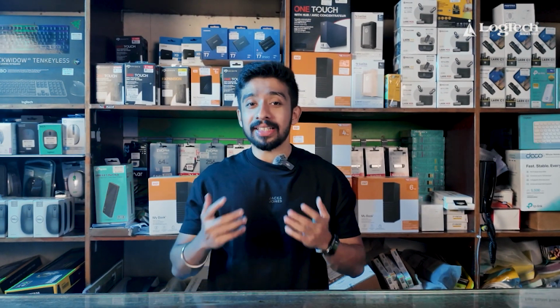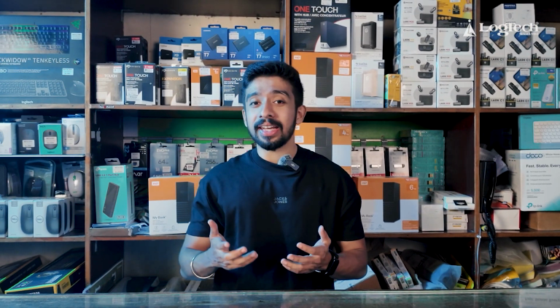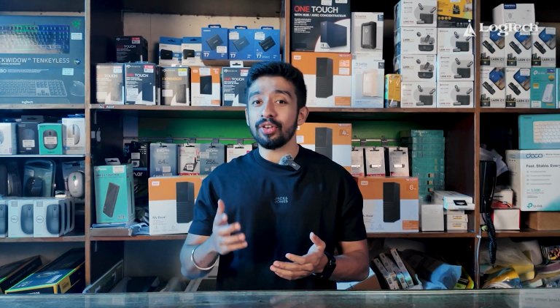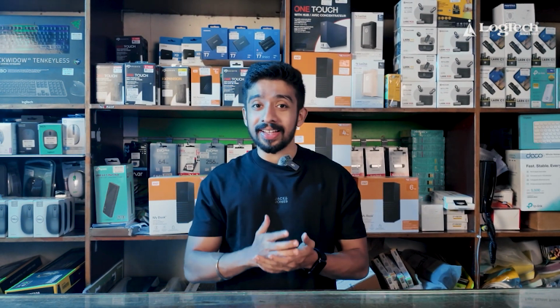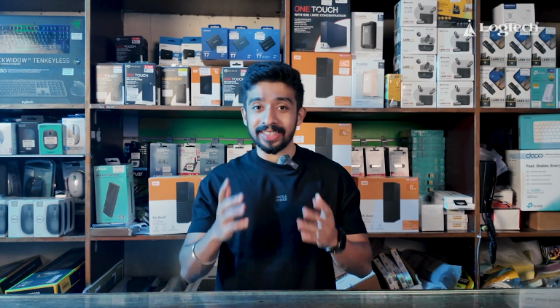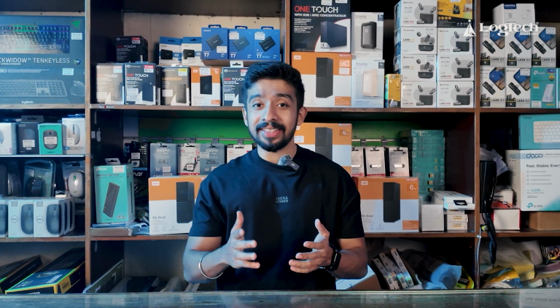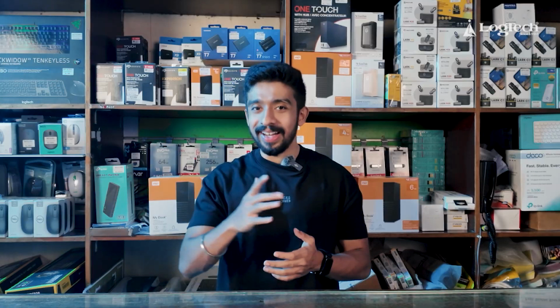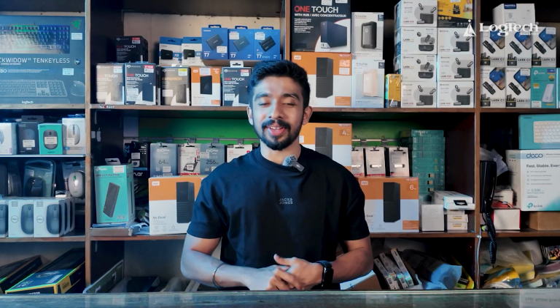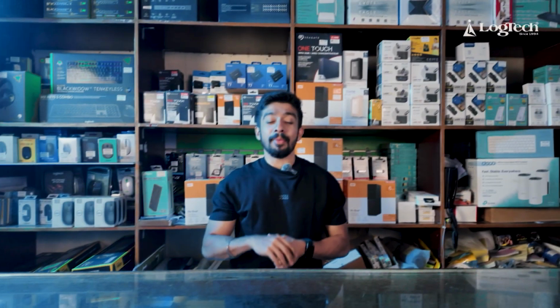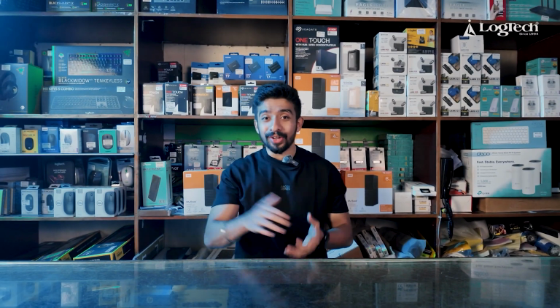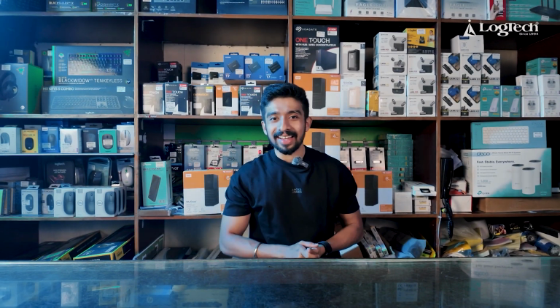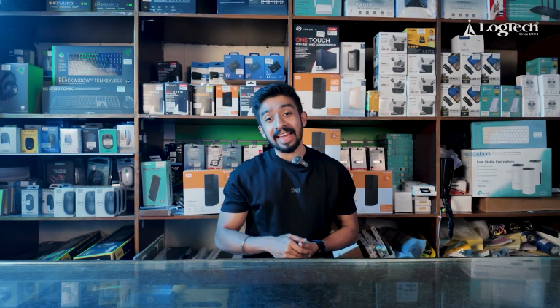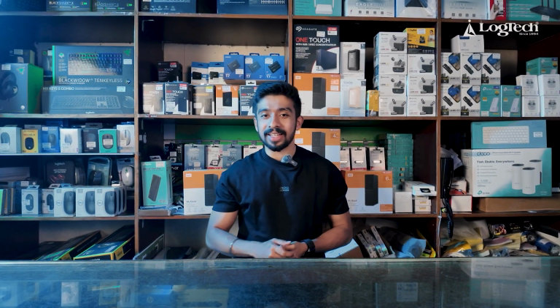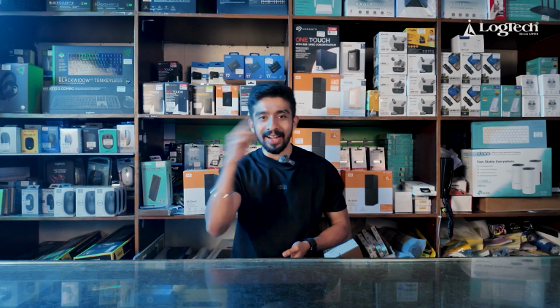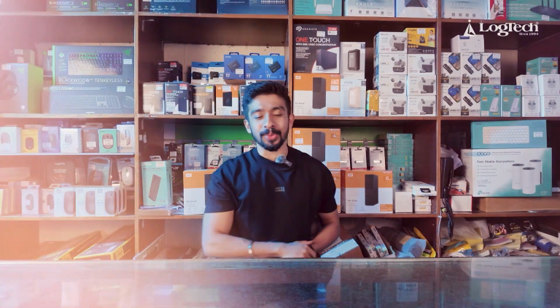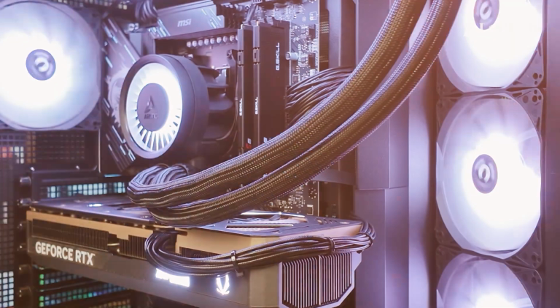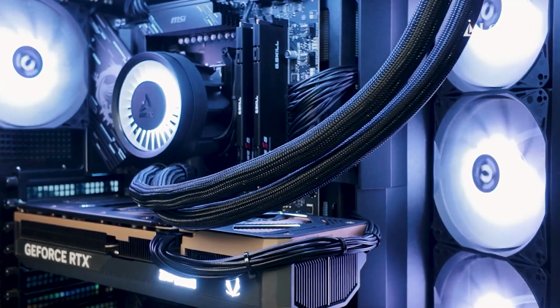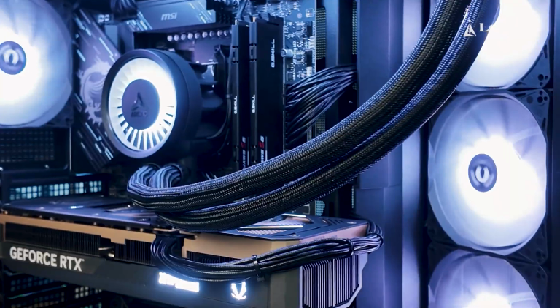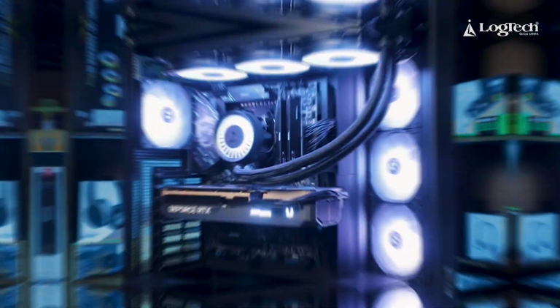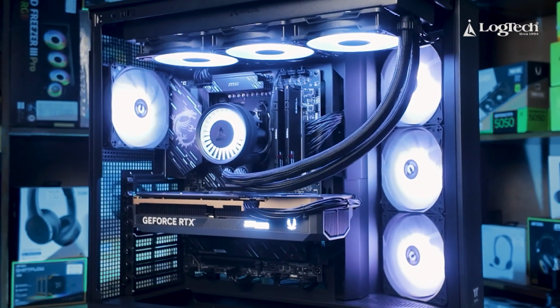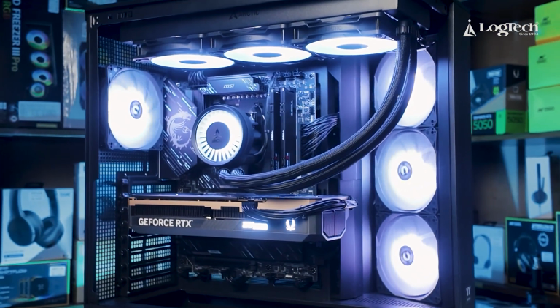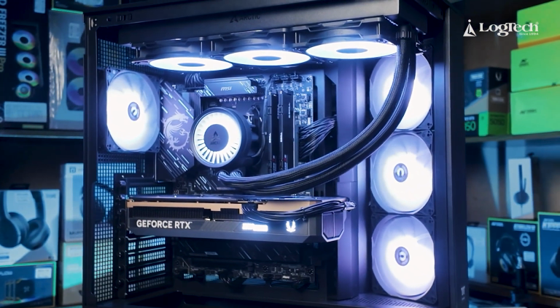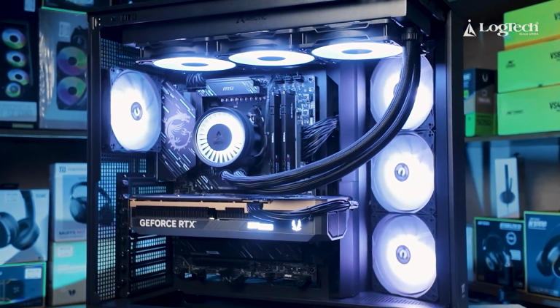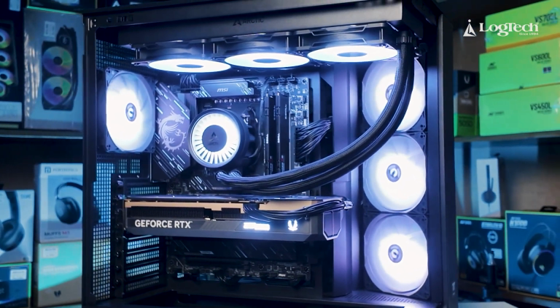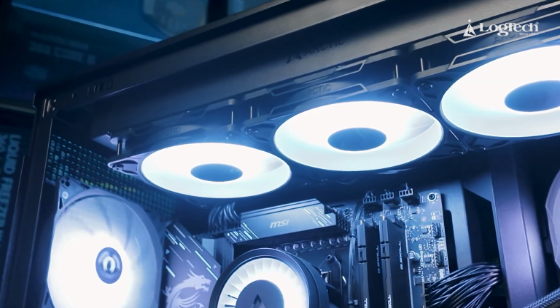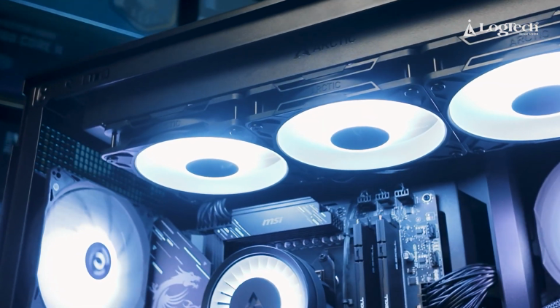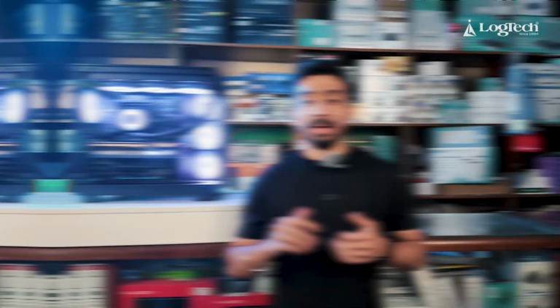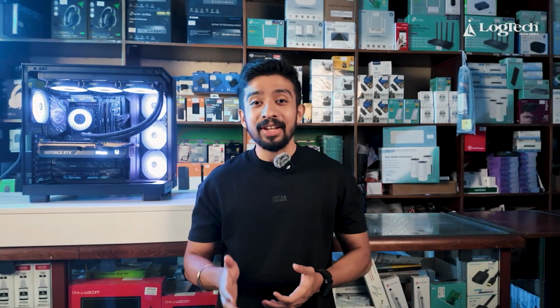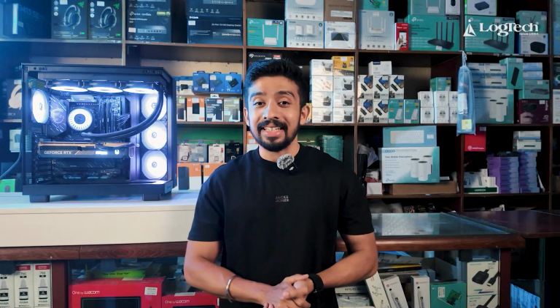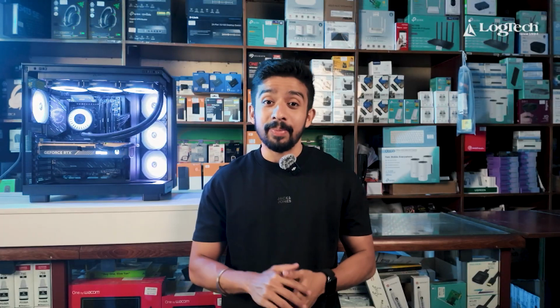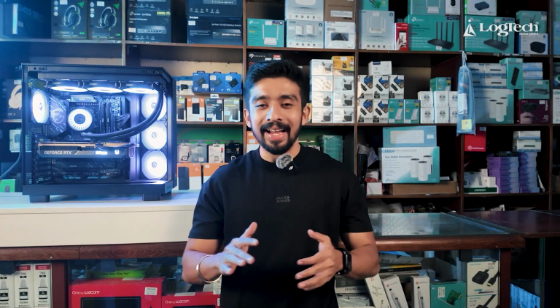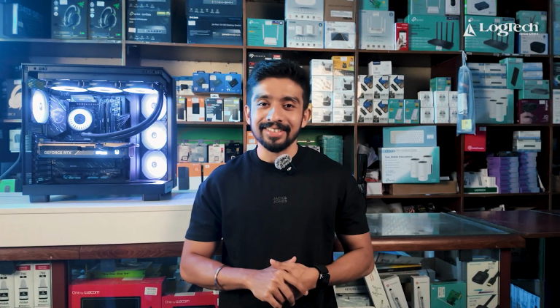We suggest that we build this spec. If we don't have any delay, we will build it. This build turned out to be pretty neat. Let's go through this PC with complete spec details.